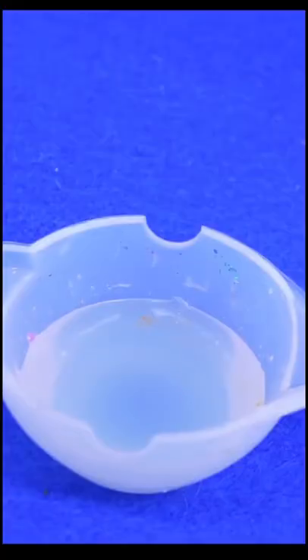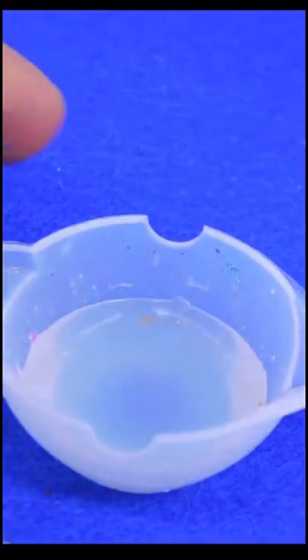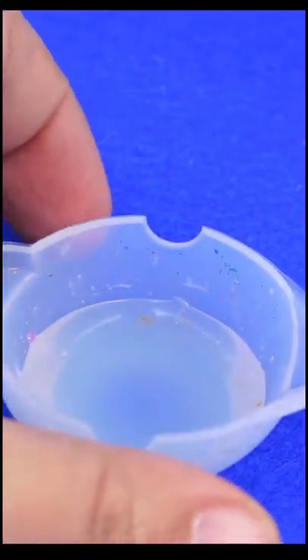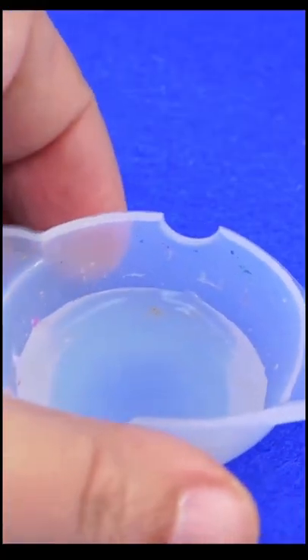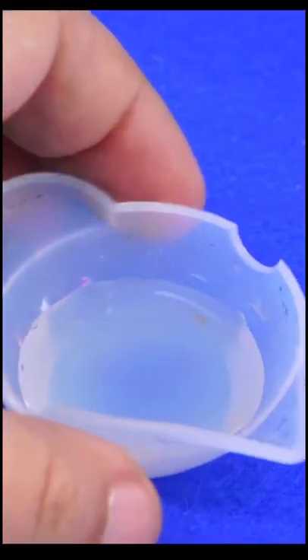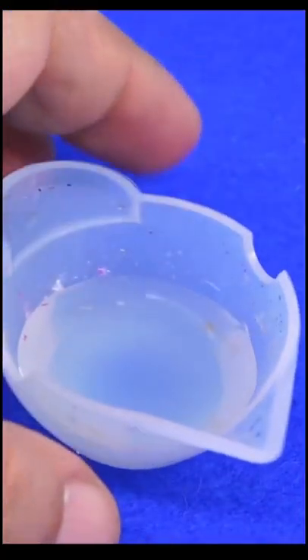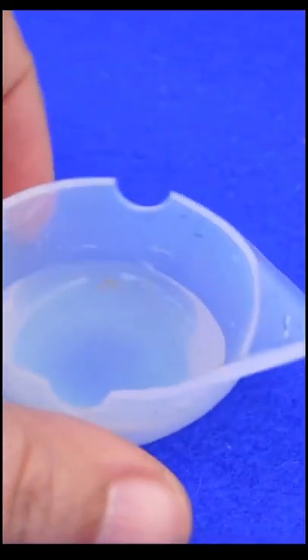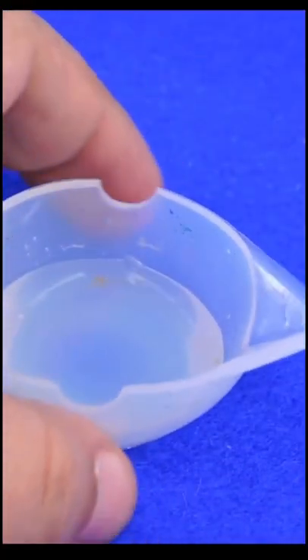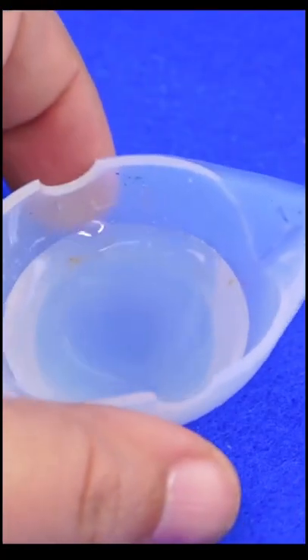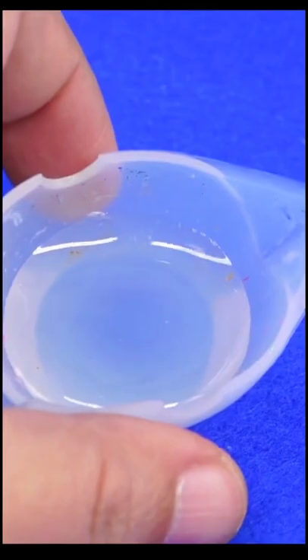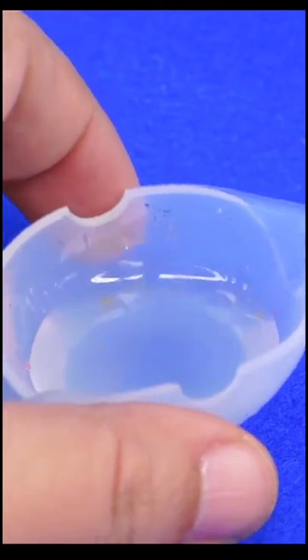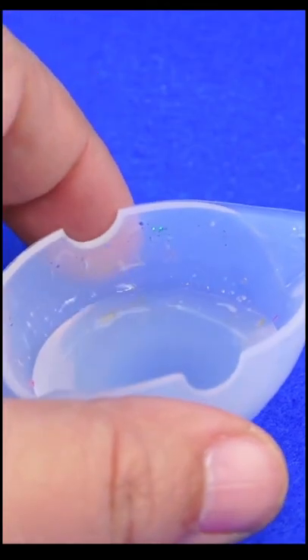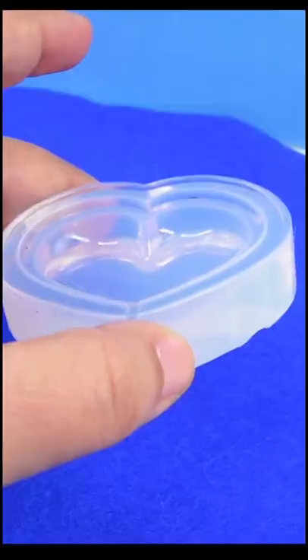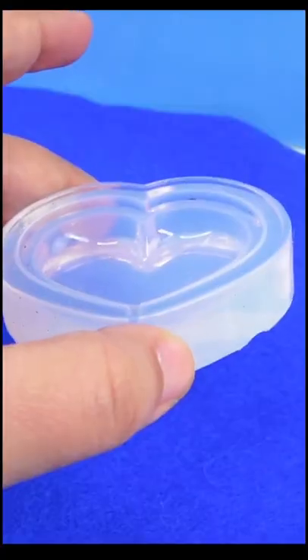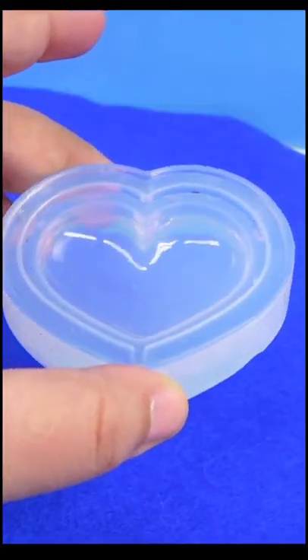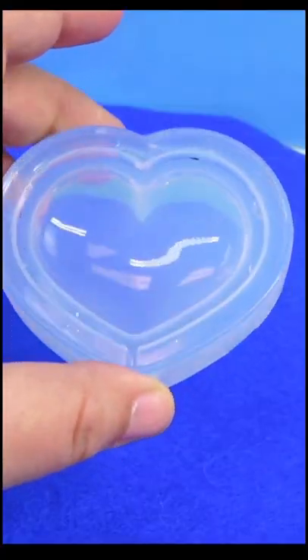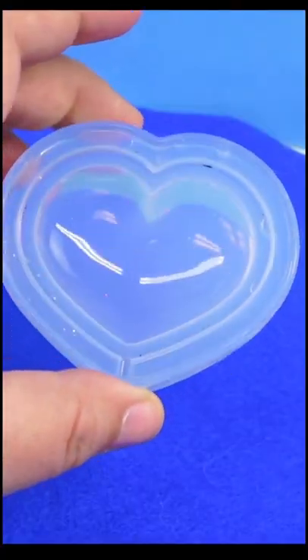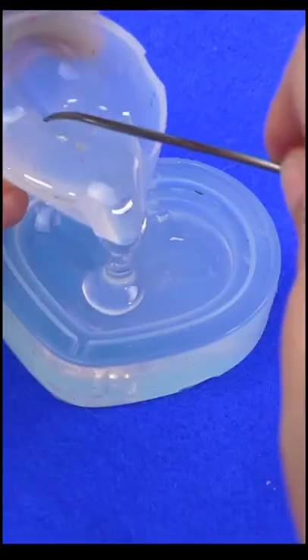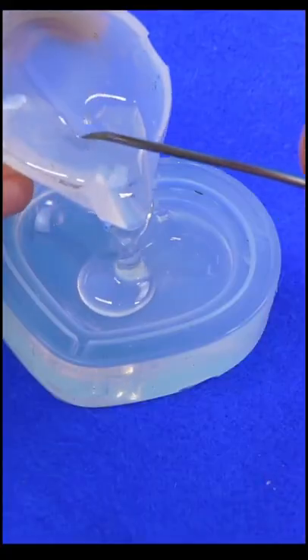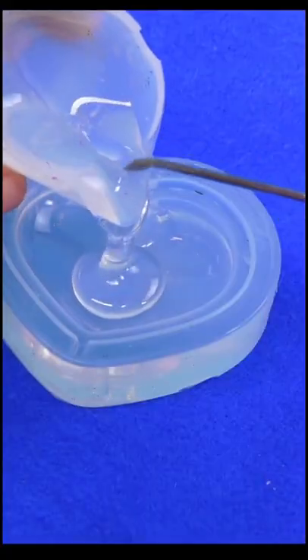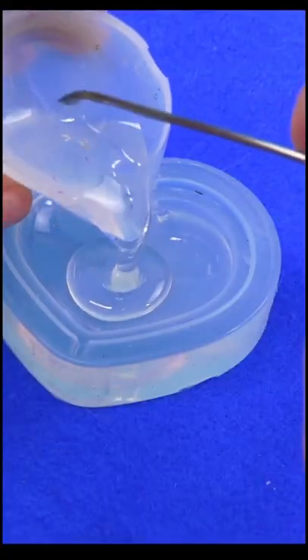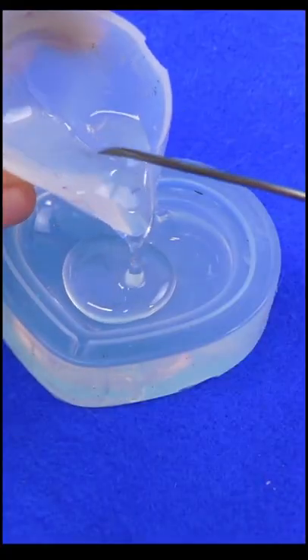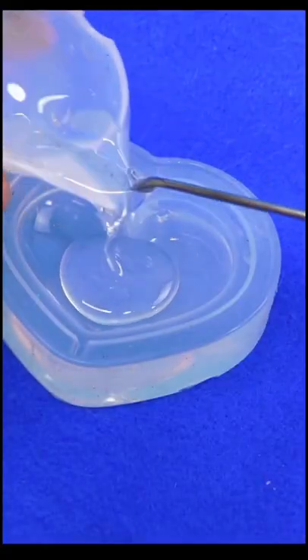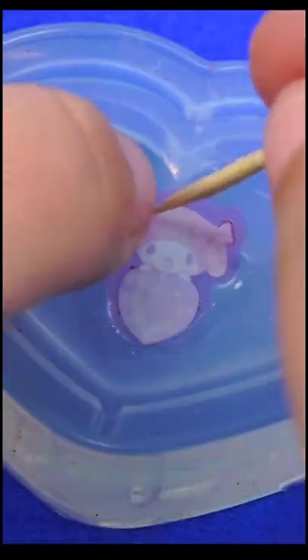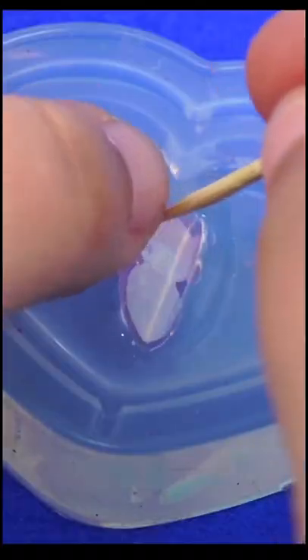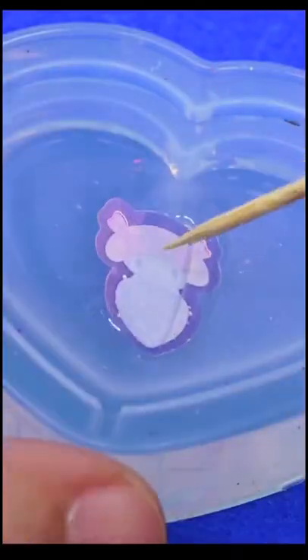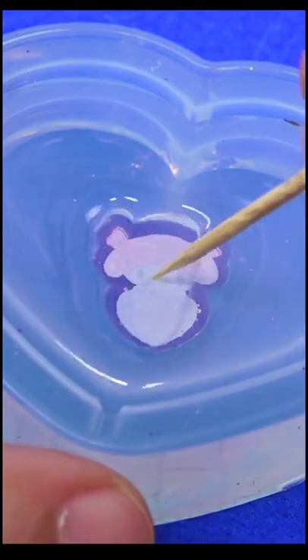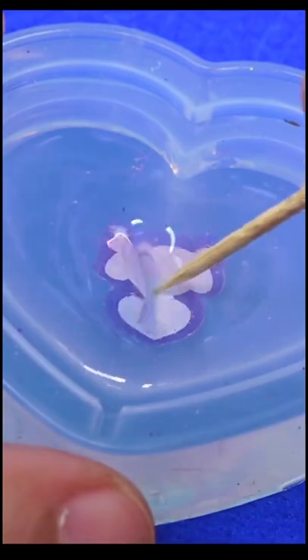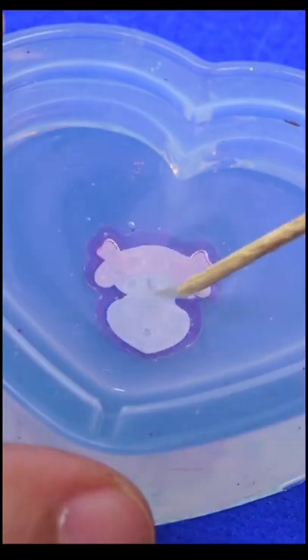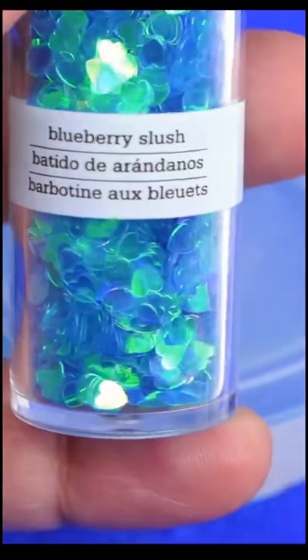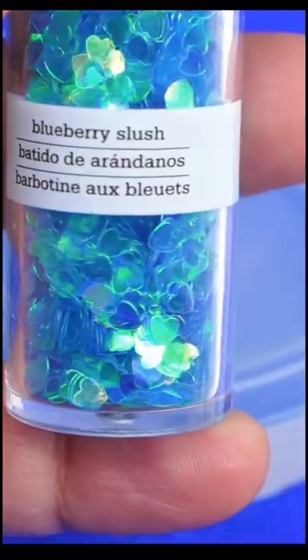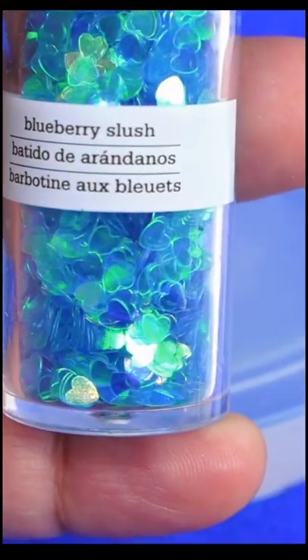Mix your epoxy resin as per package instructions, and then we're going to take a mold, put it in there, and then push the sticker all the way down.